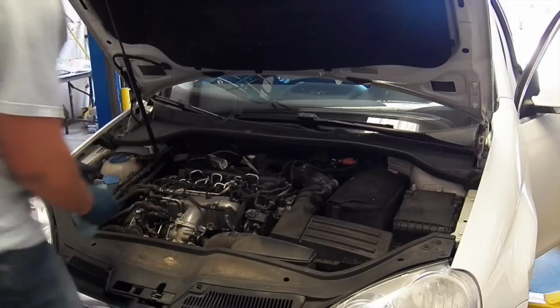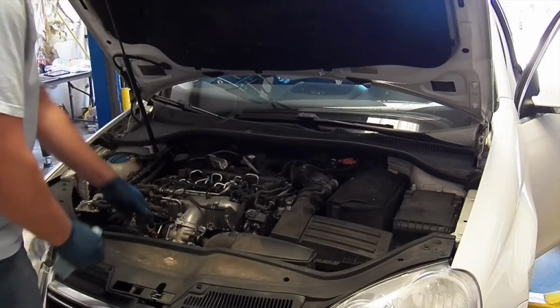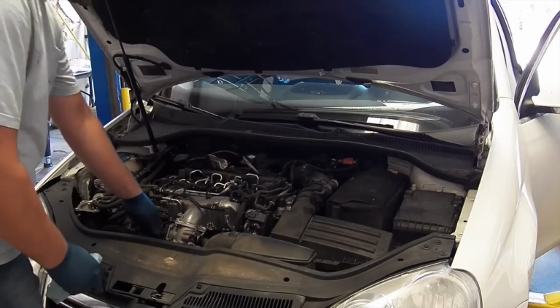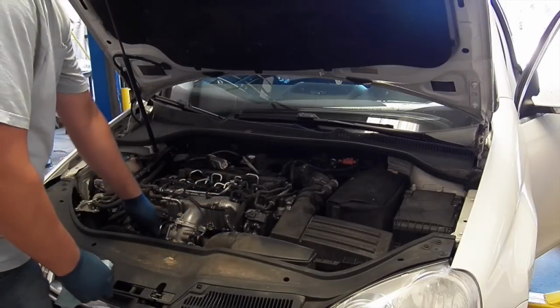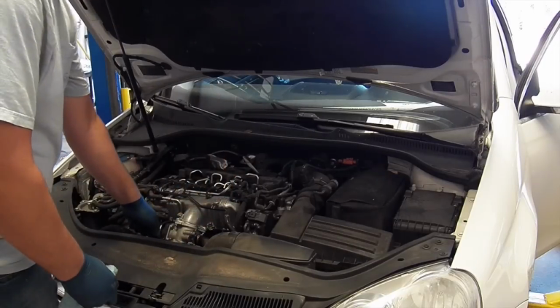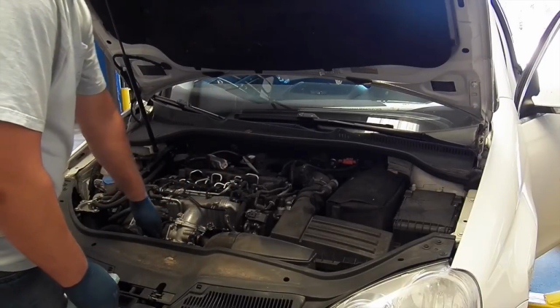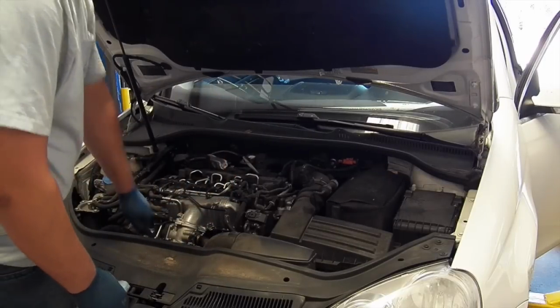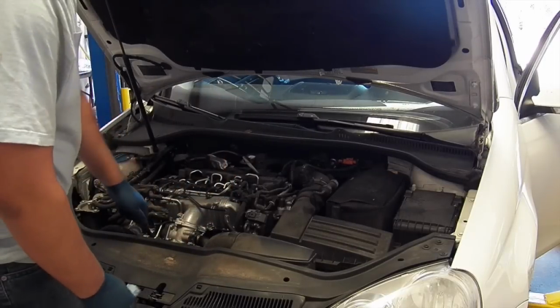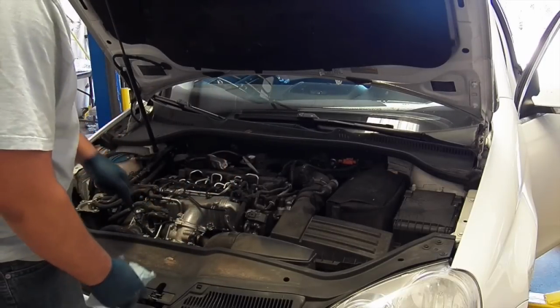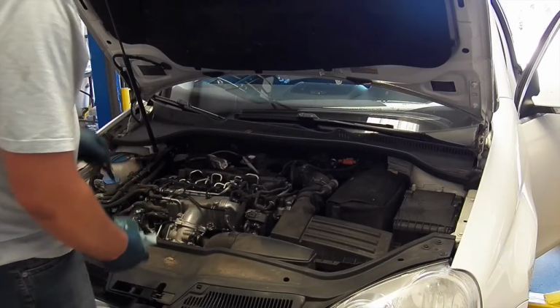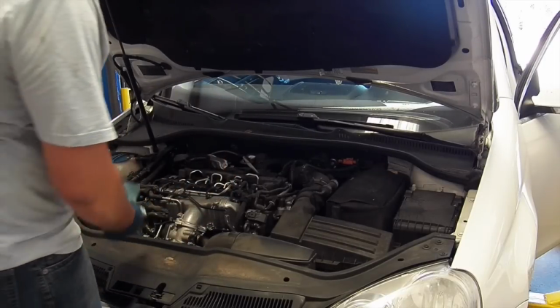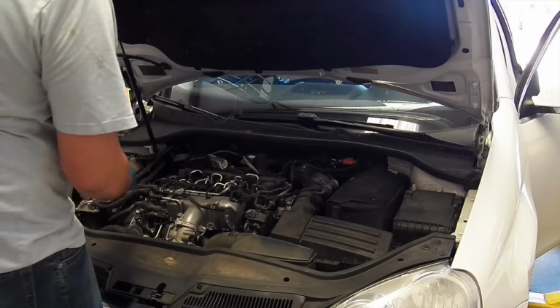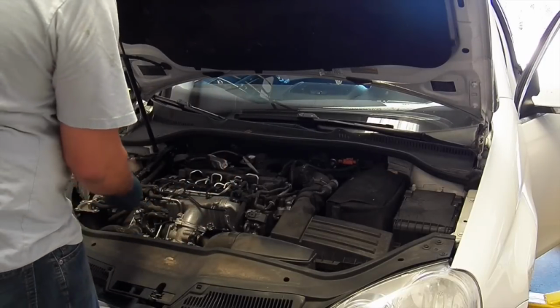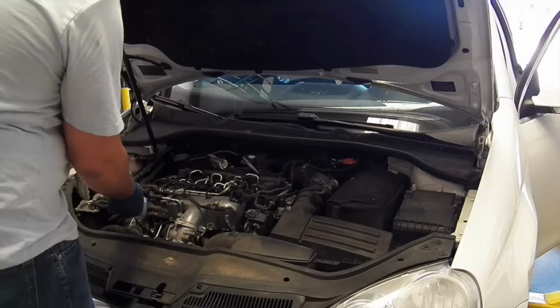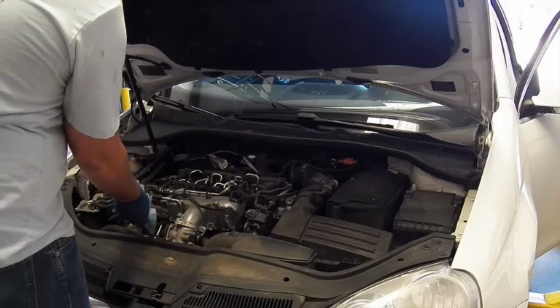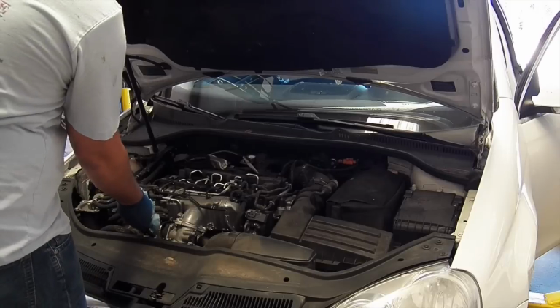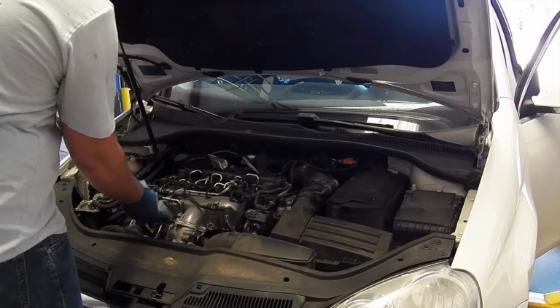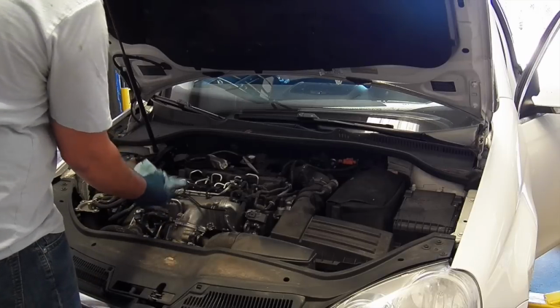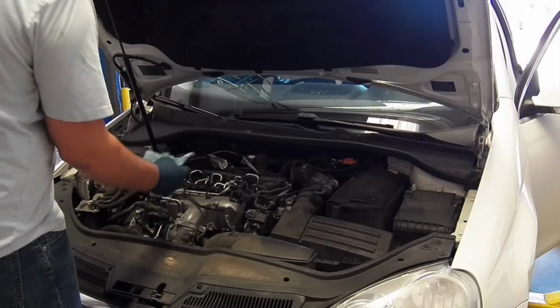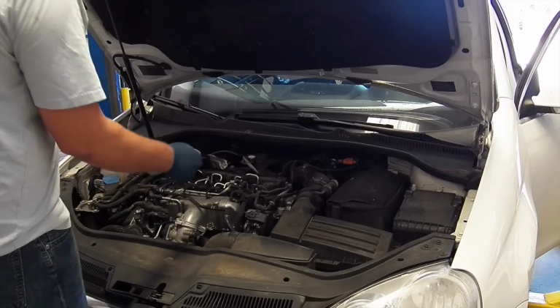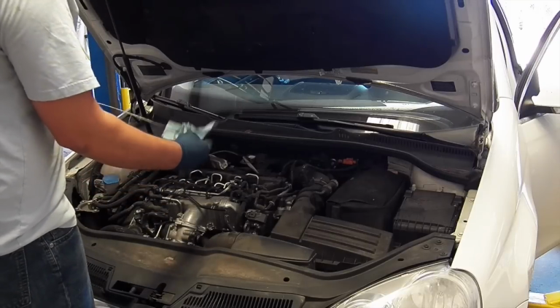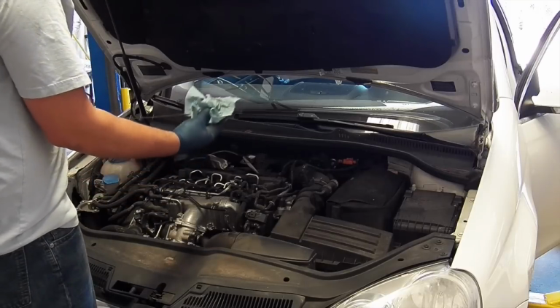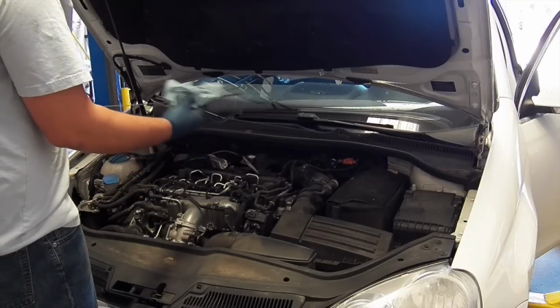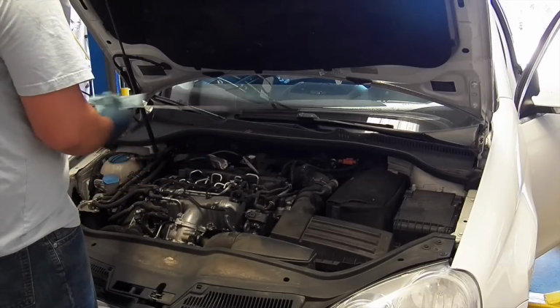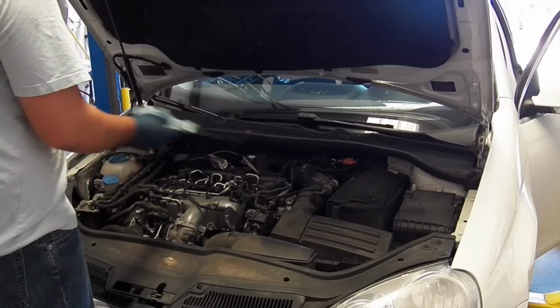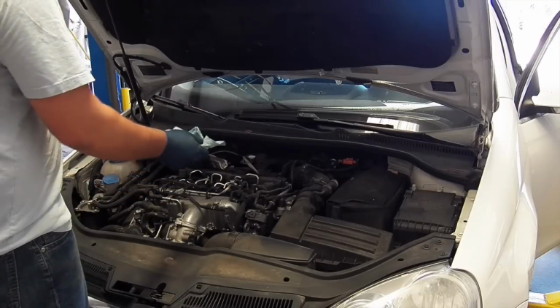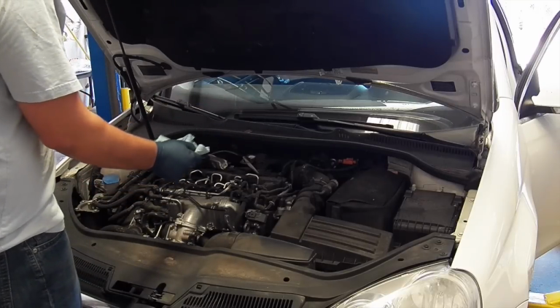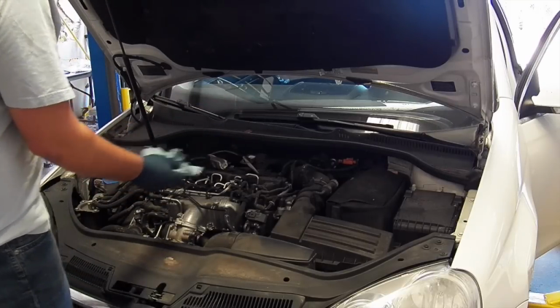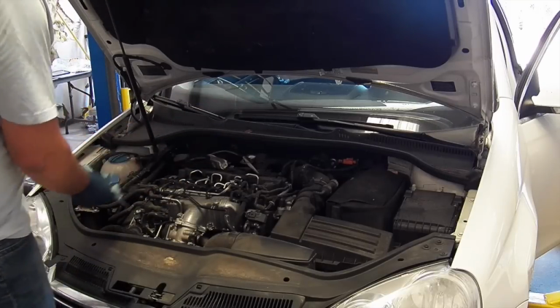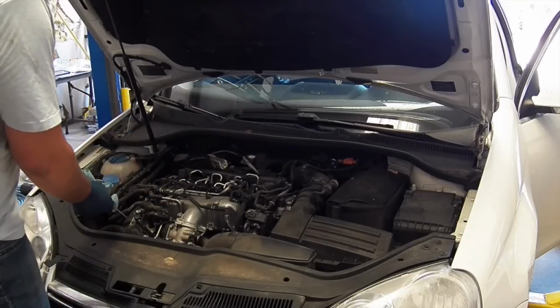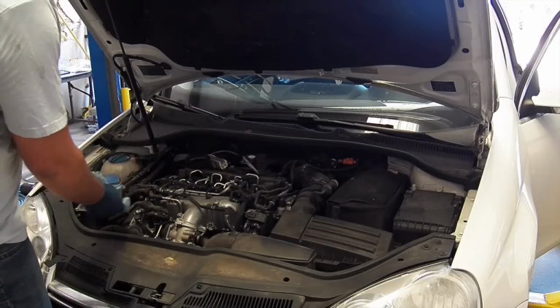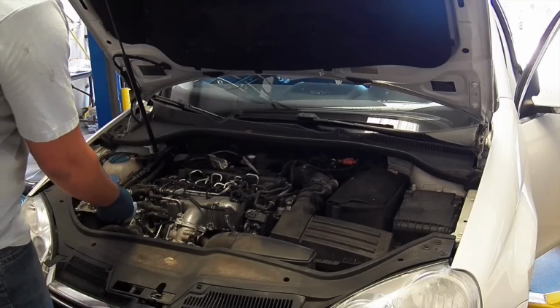After you check the oil, pop the cover back on — you're just going to set it on top and press down firmly. You'll feel the ball joints pop back into place.